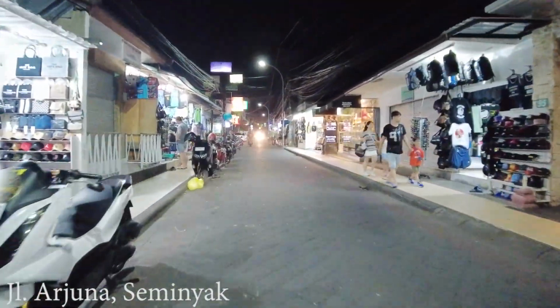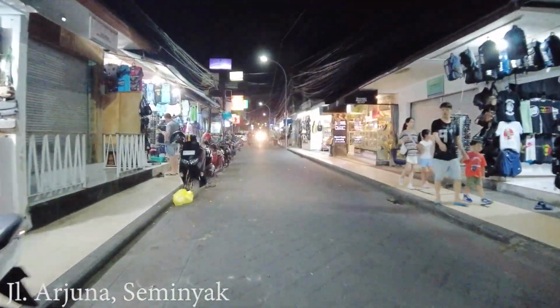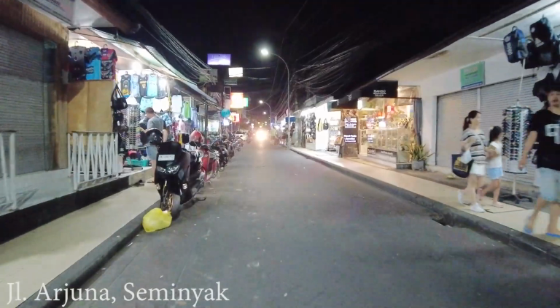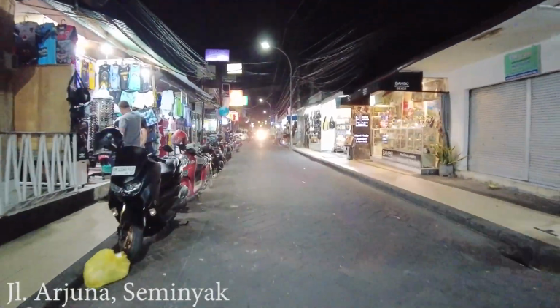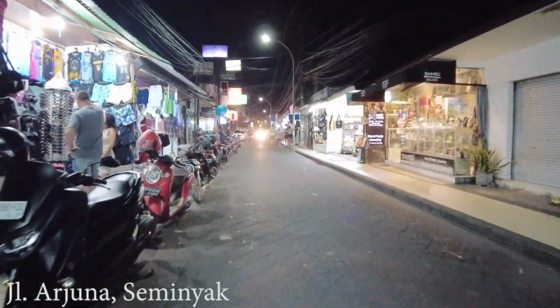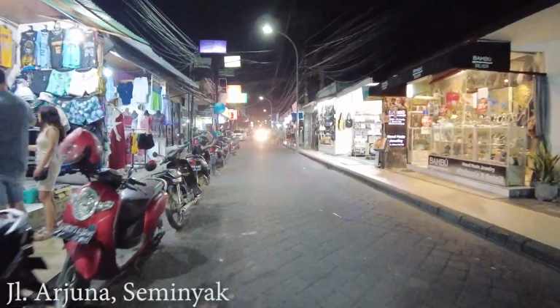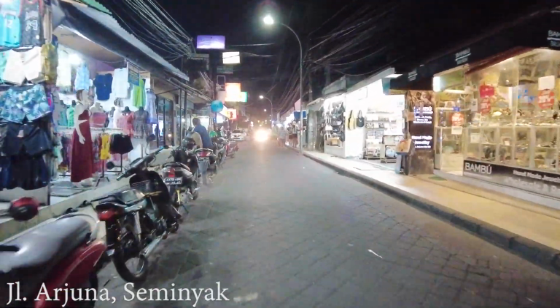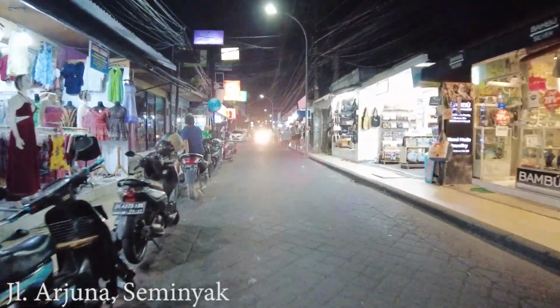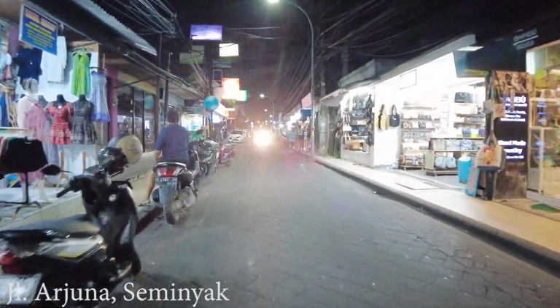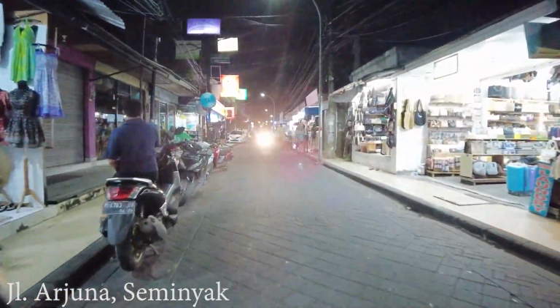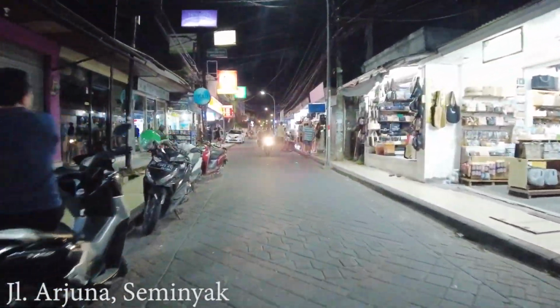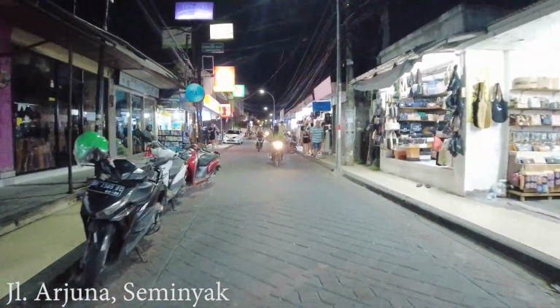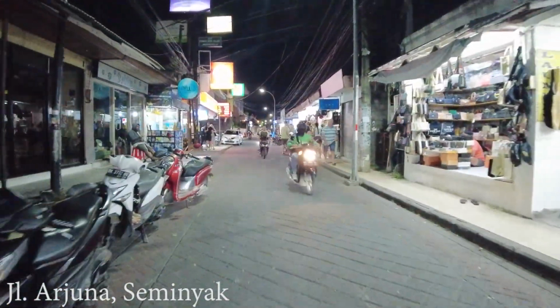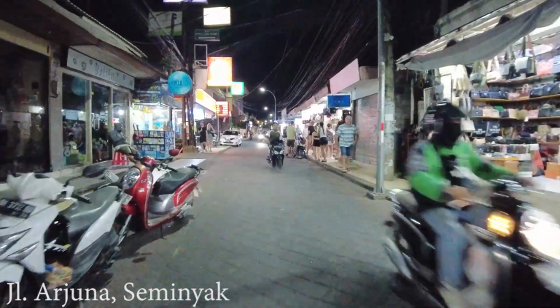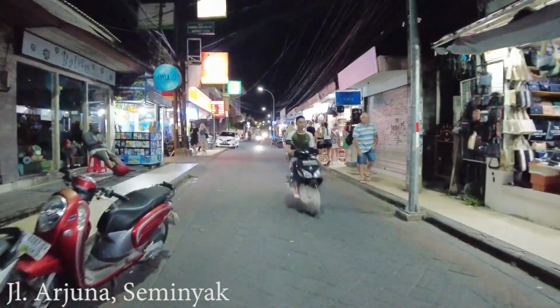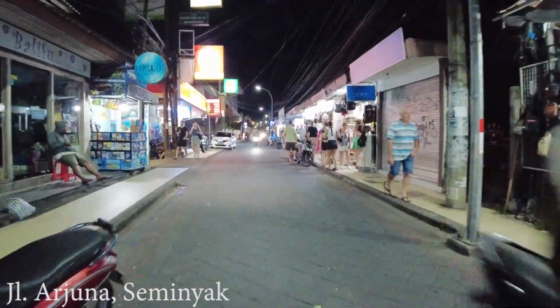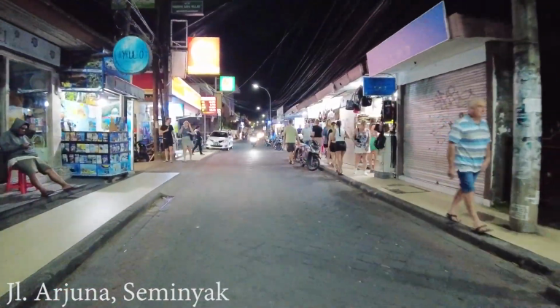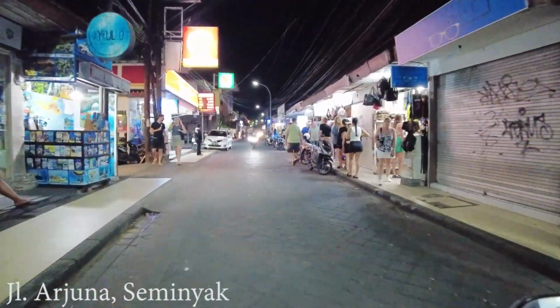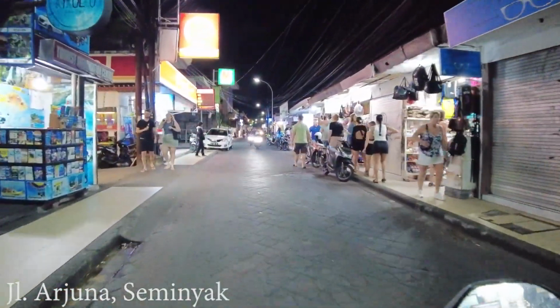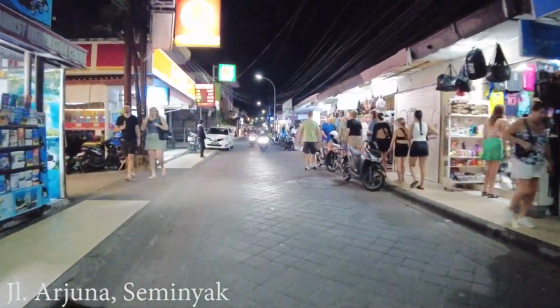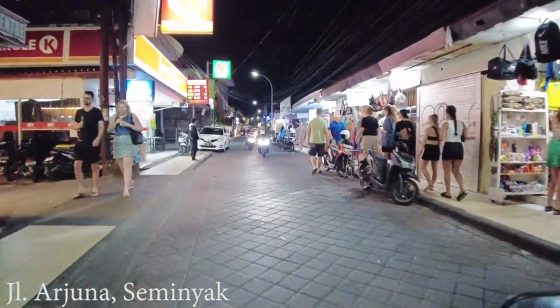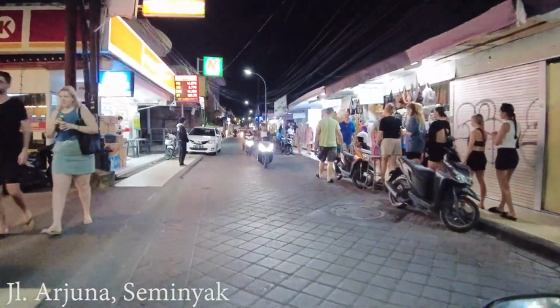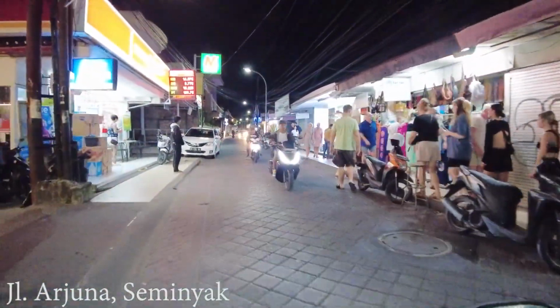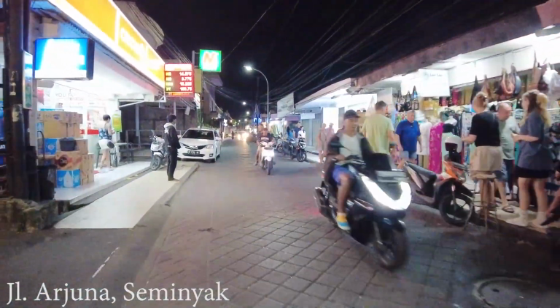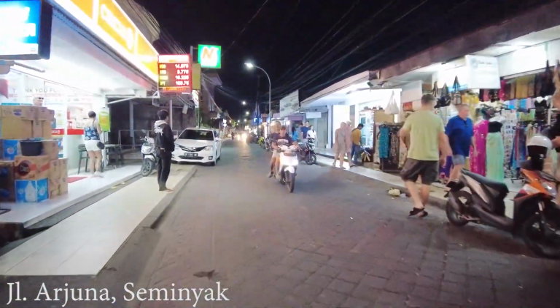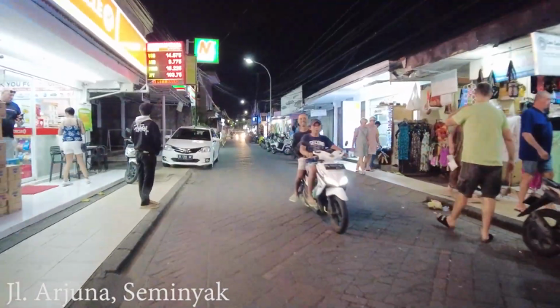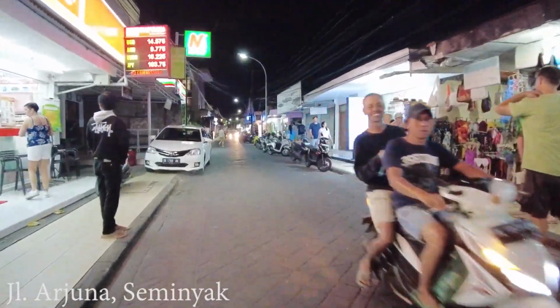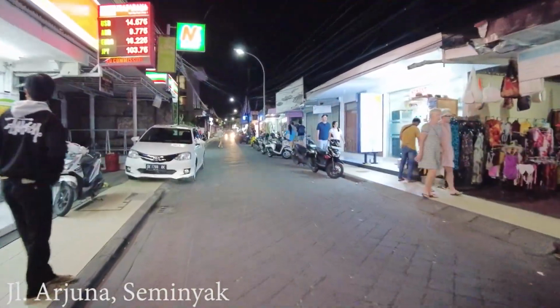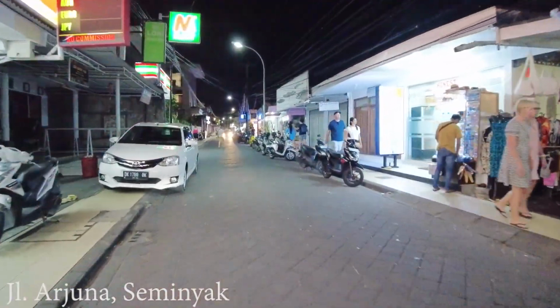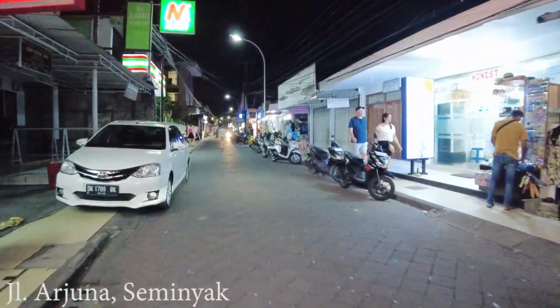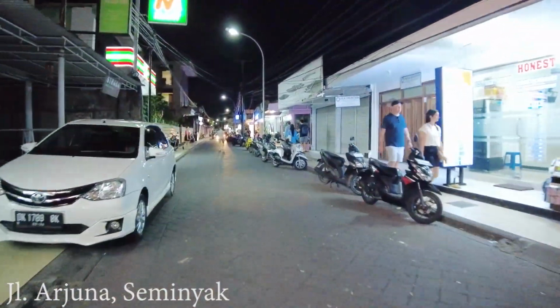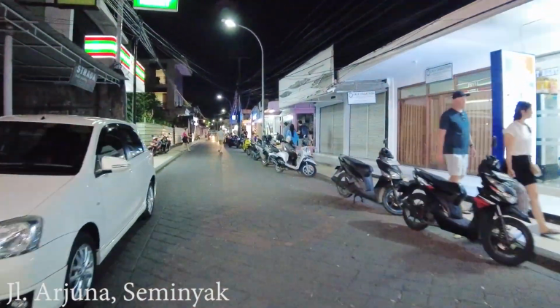Look at this — there are still many tourists roaming around in this area at this time. Maybe they are going to some restaurants or a cafe by the beach.